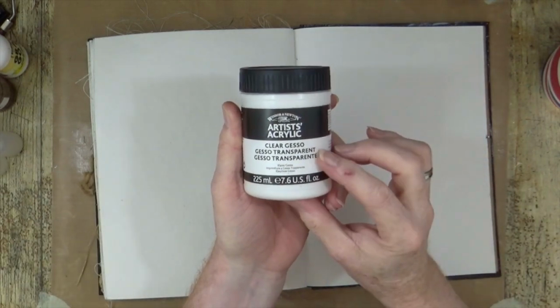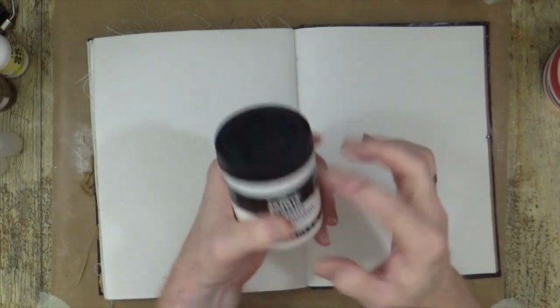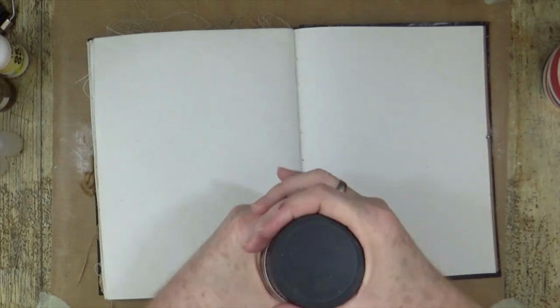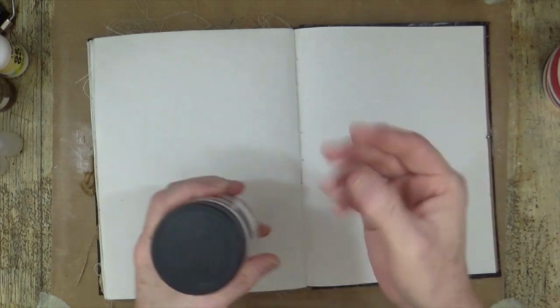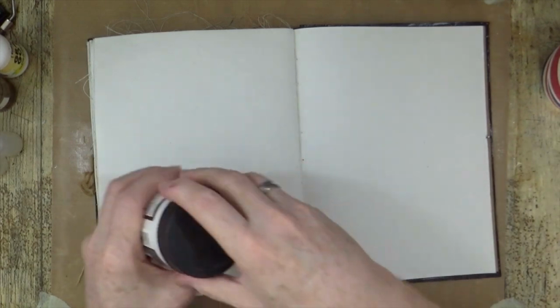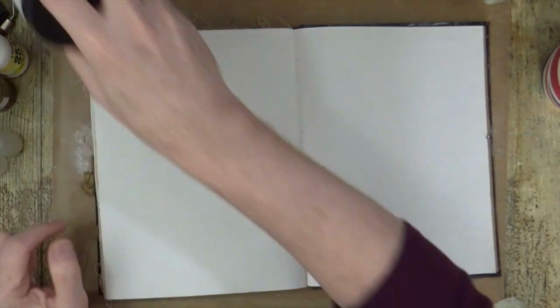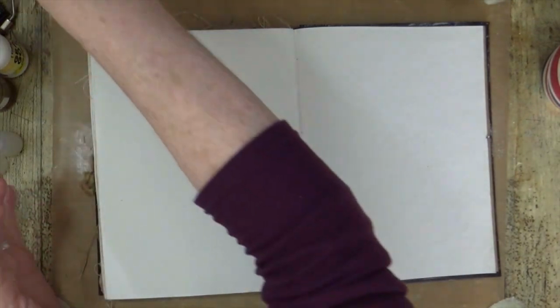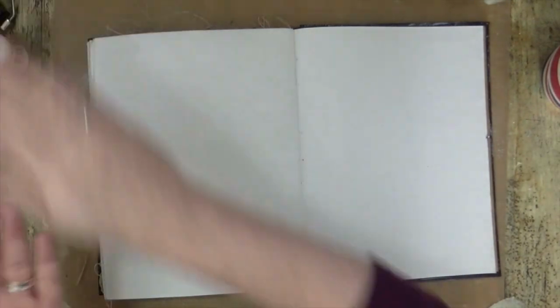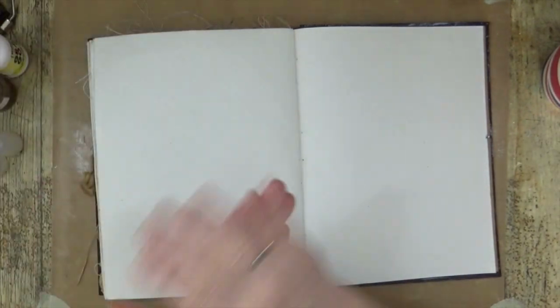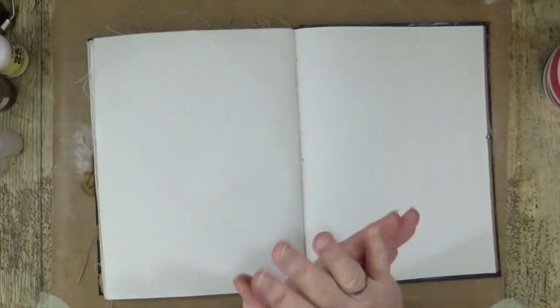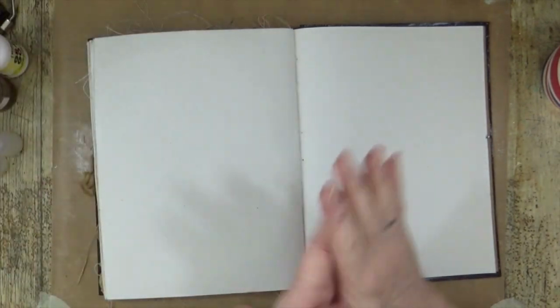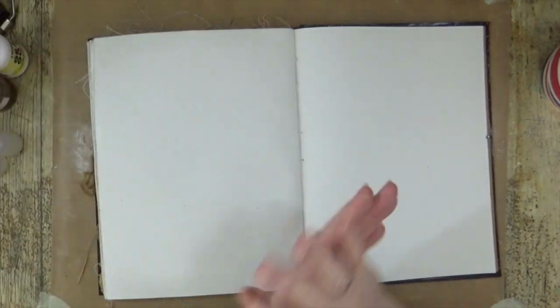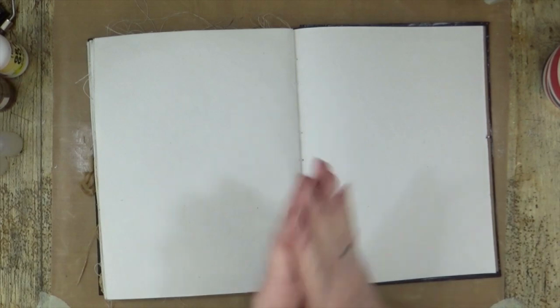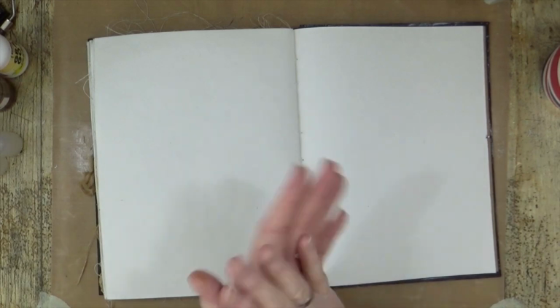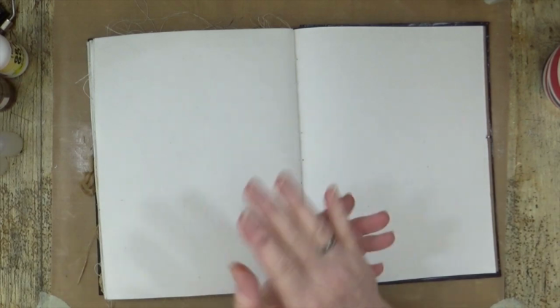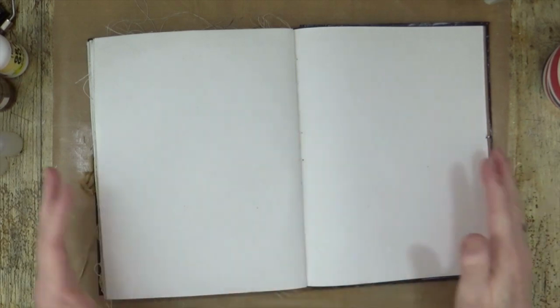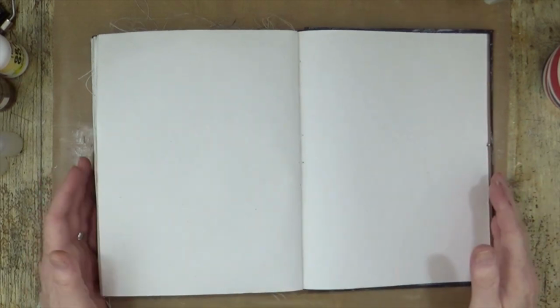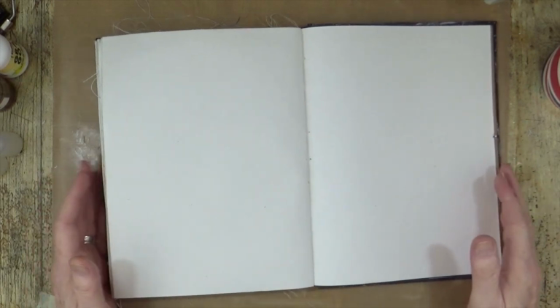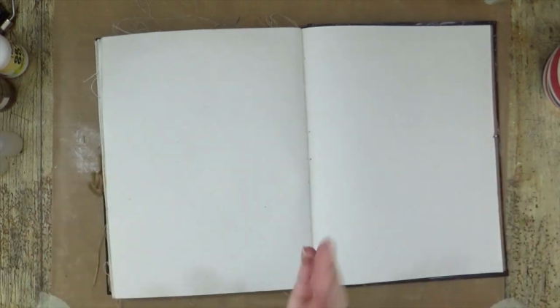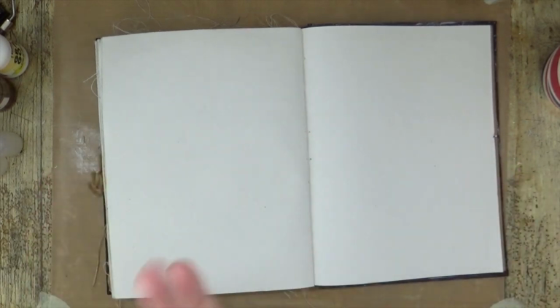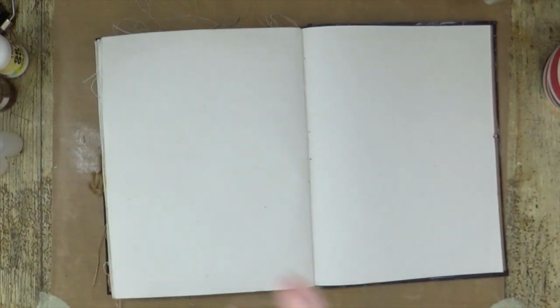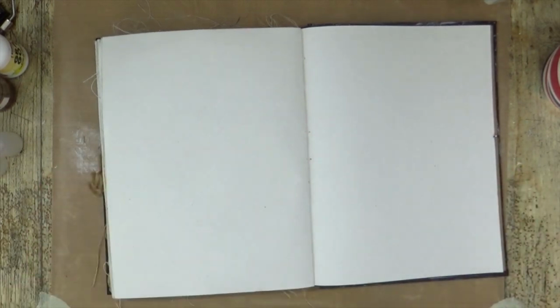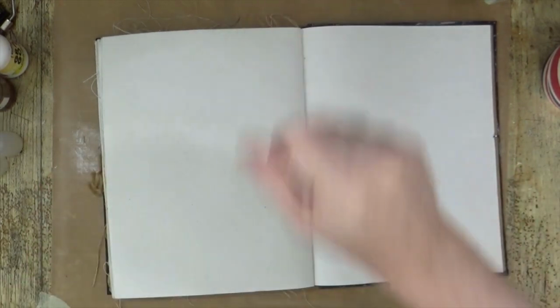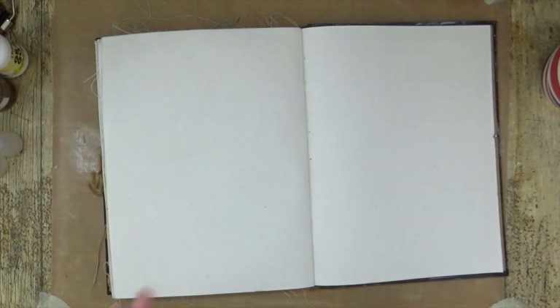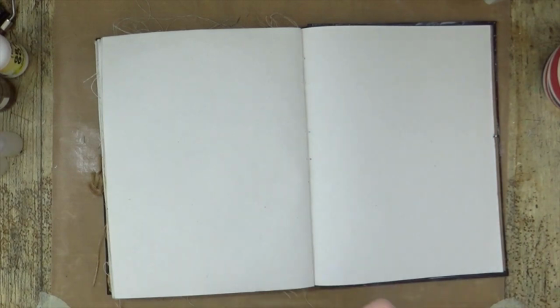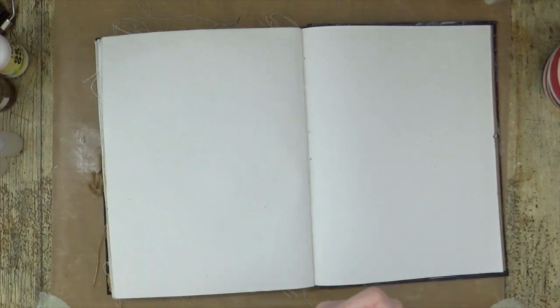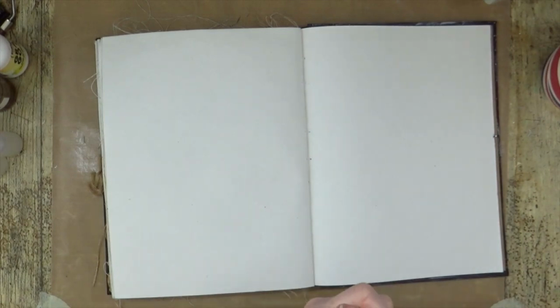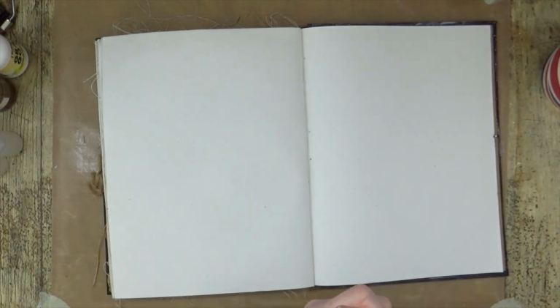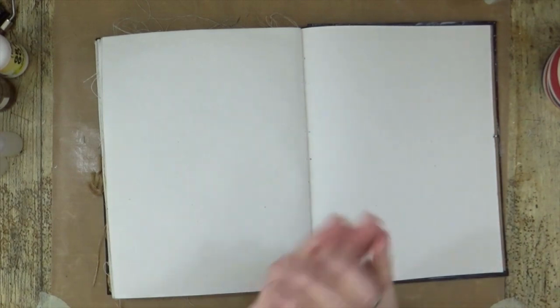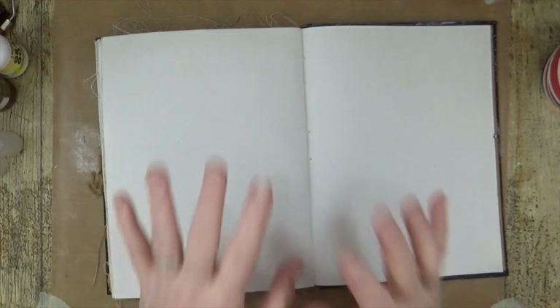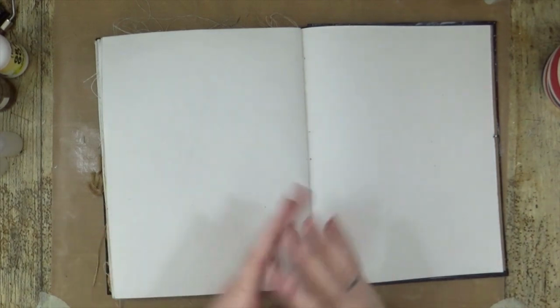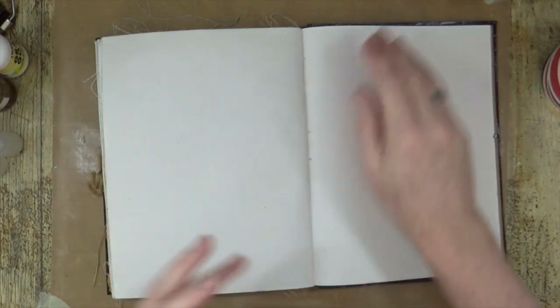So the clear gesso I've used is the Windsor and Newton clear gesso. It's really got — you can feel it on your hands if you put a bit on. It does feel quite grainy to the touch. Next I'm going to start layering my colours.